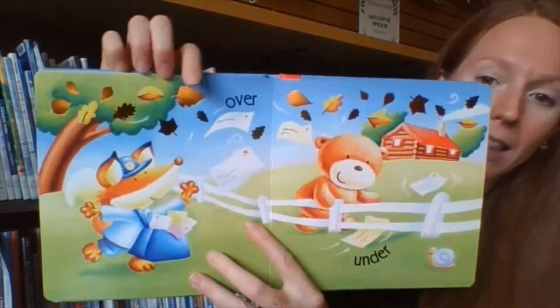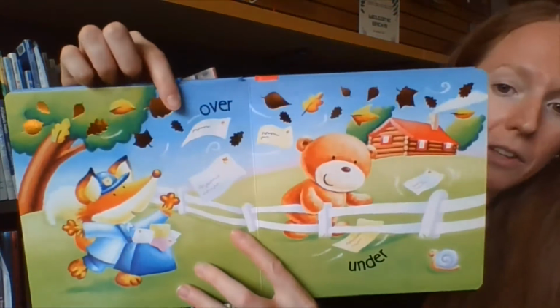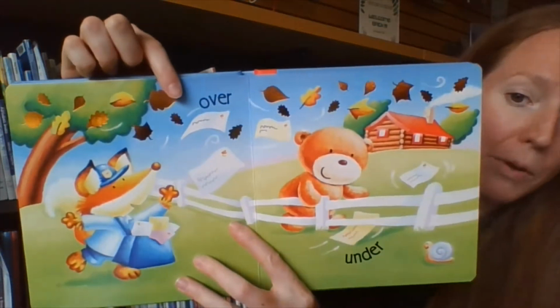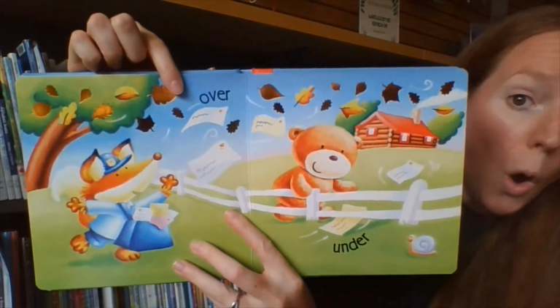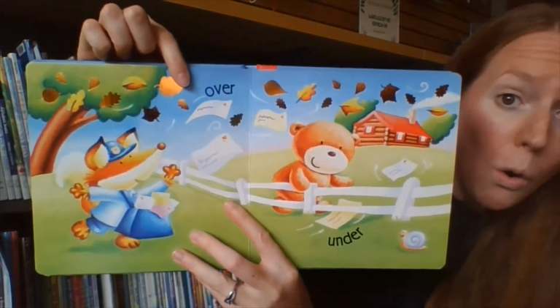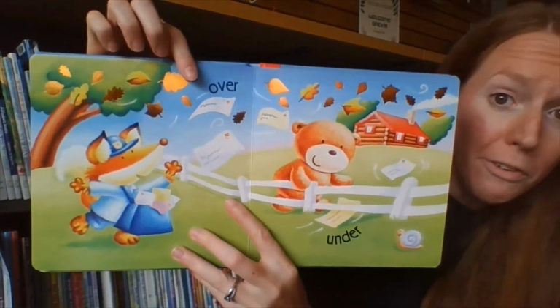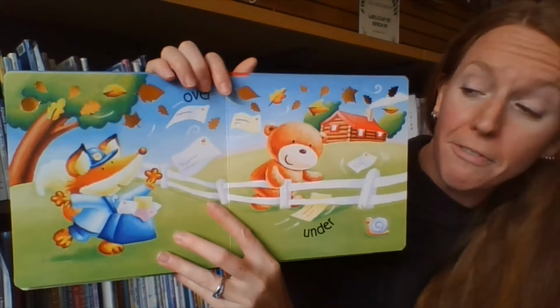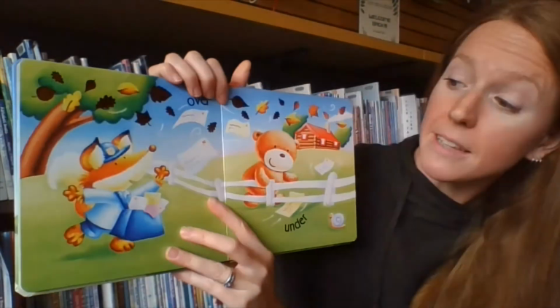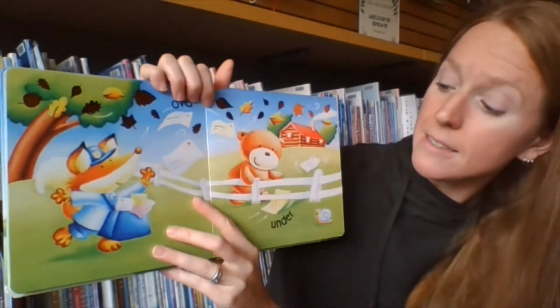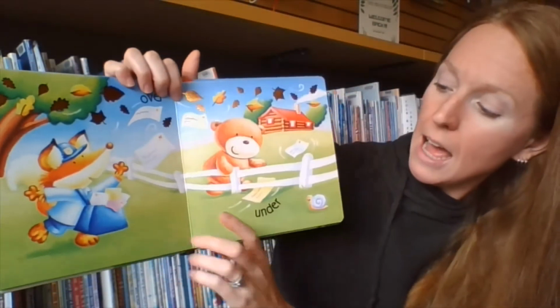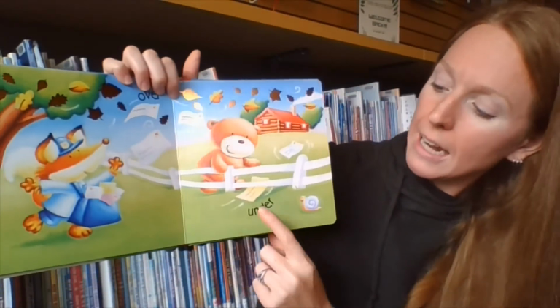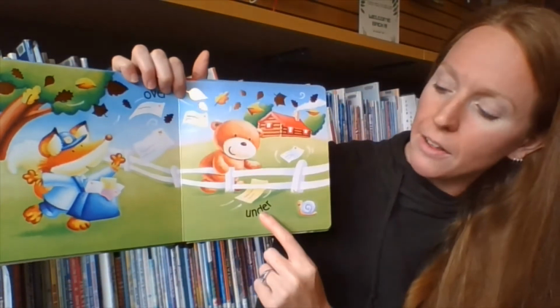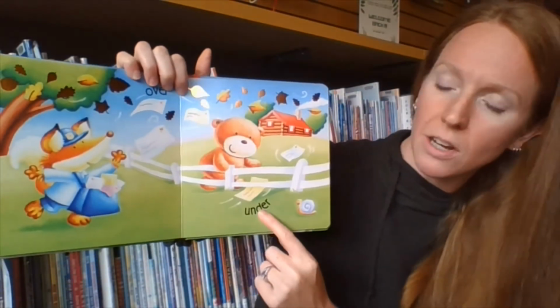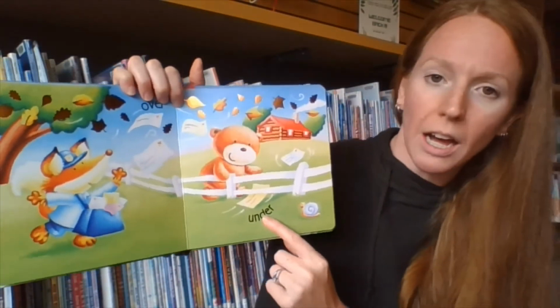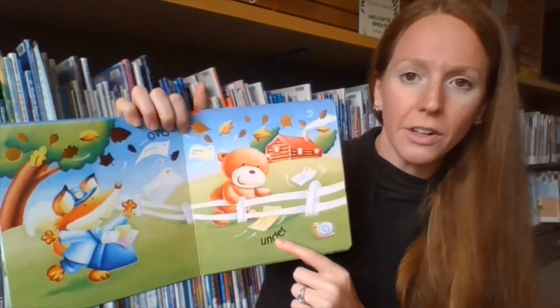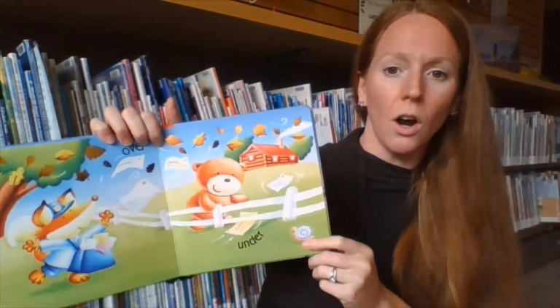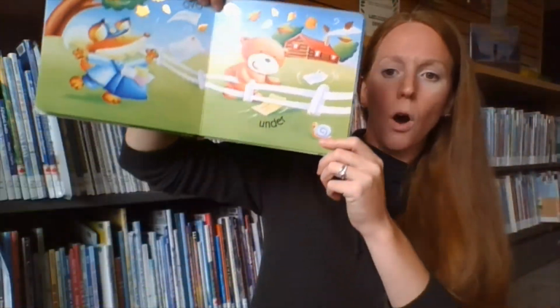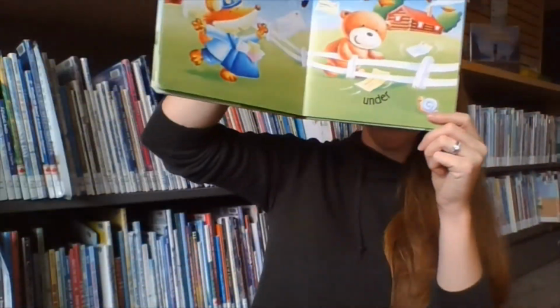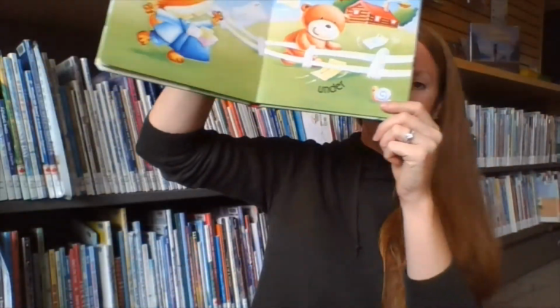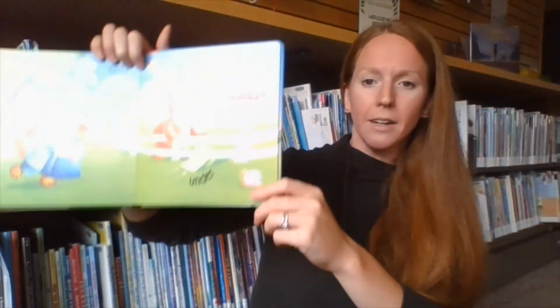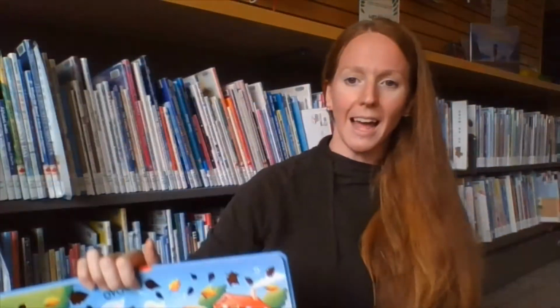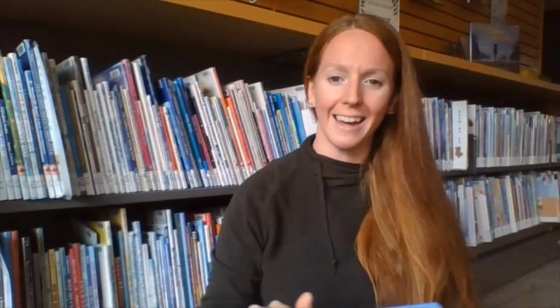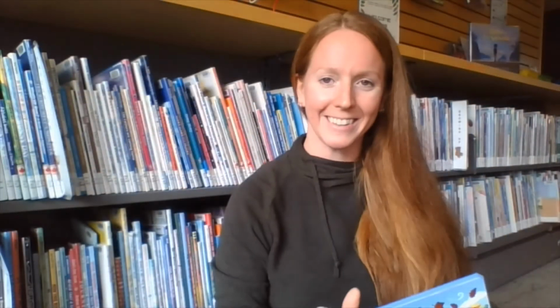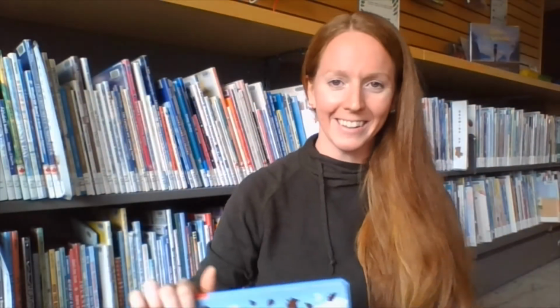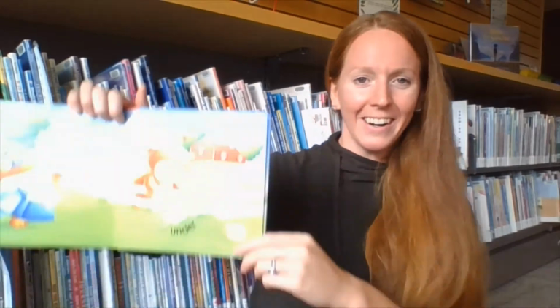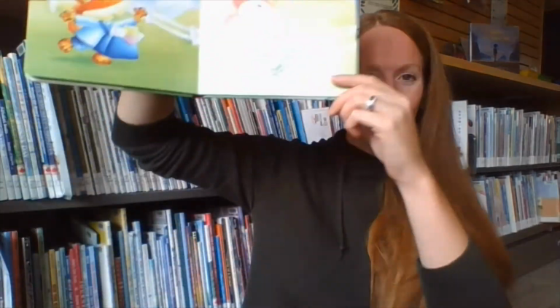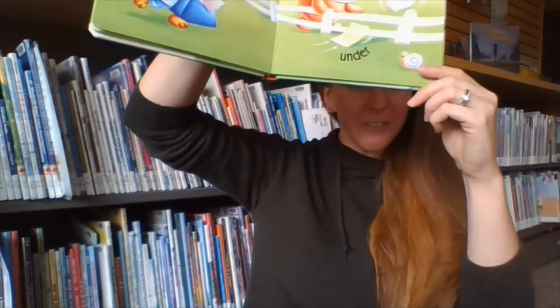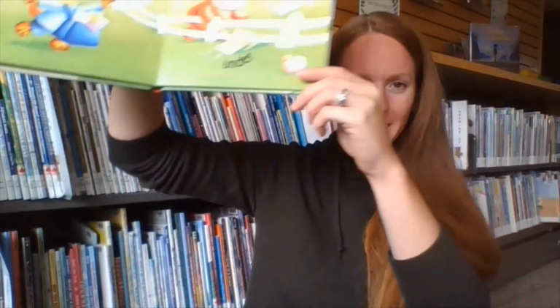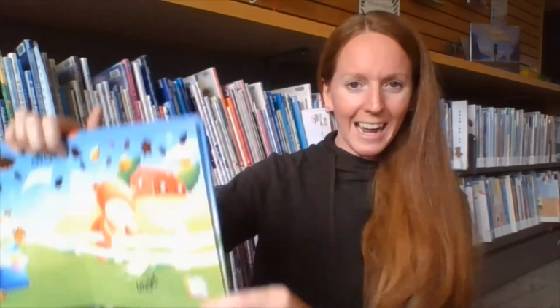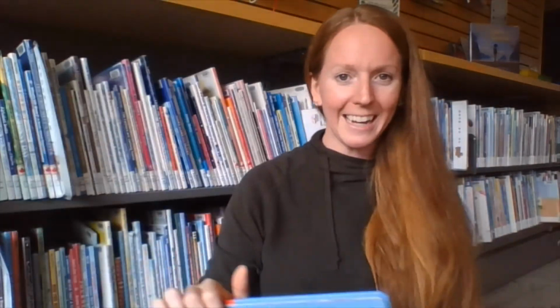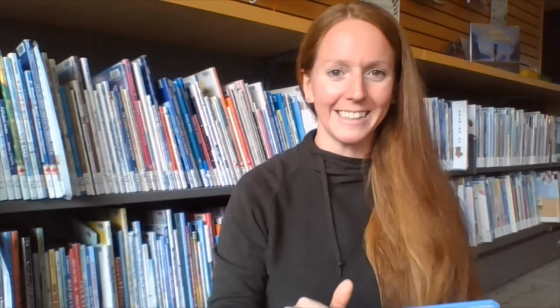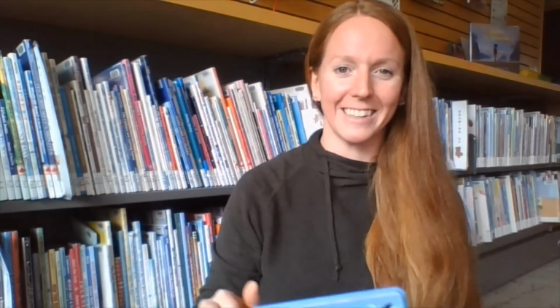We've got a letter that's blown over the fence, and a letter that's gone under — over and under, over and under.